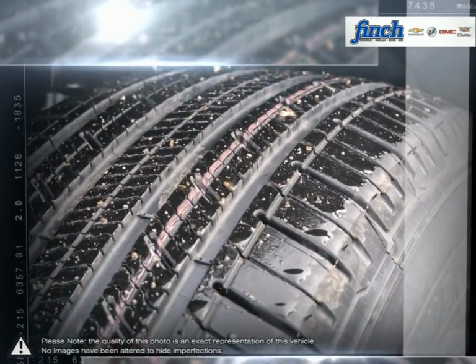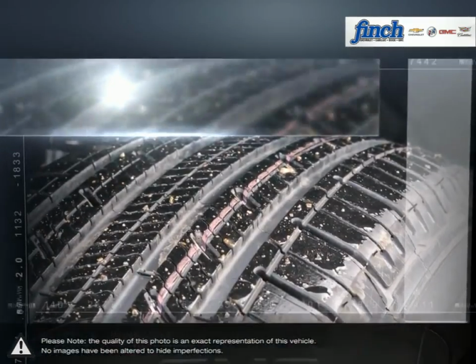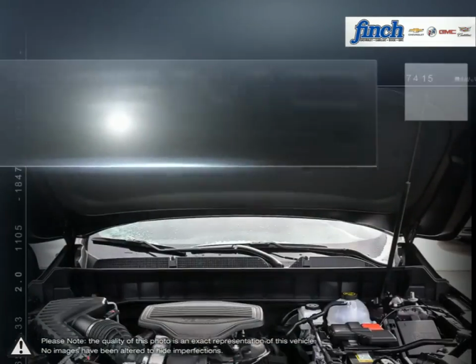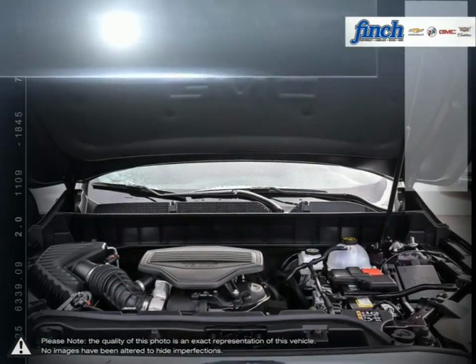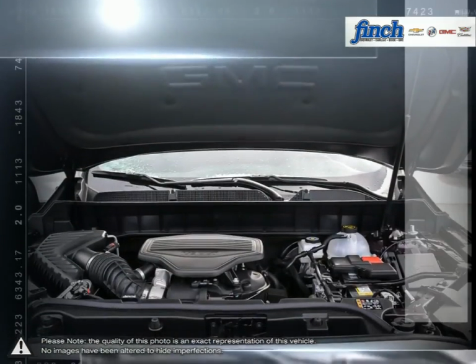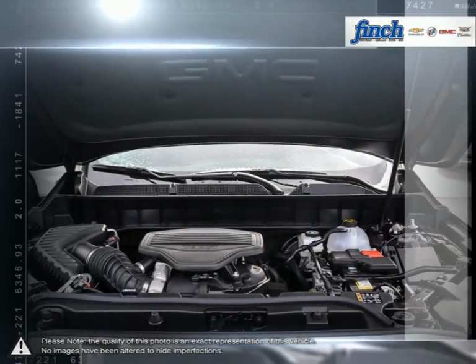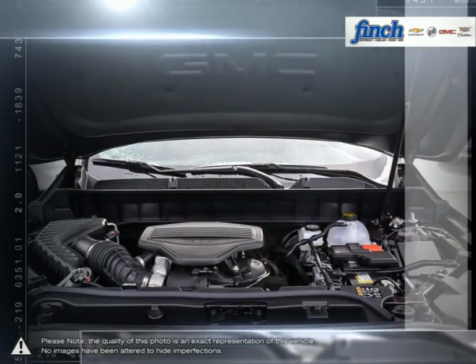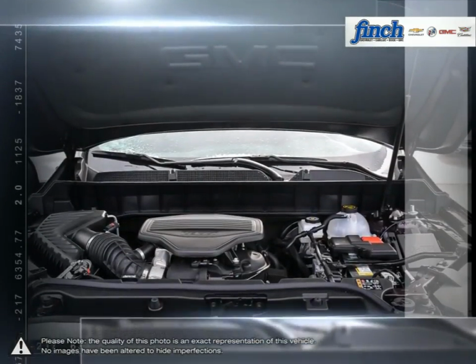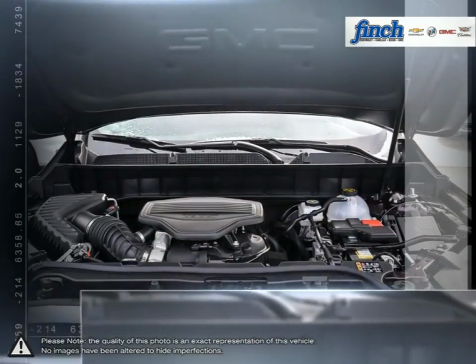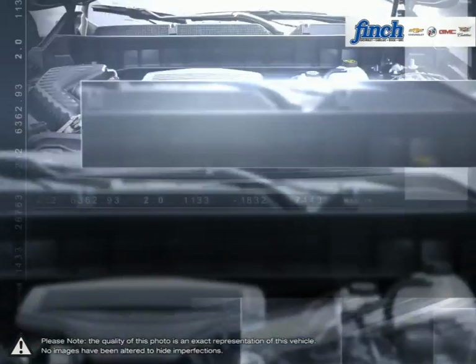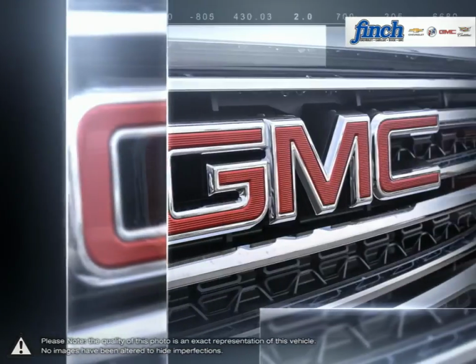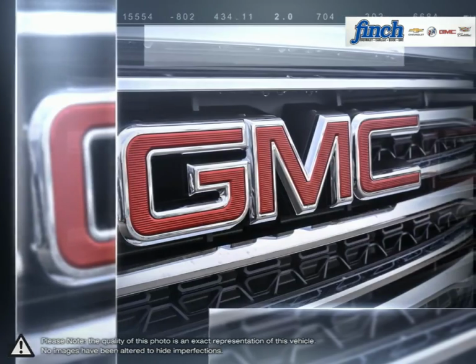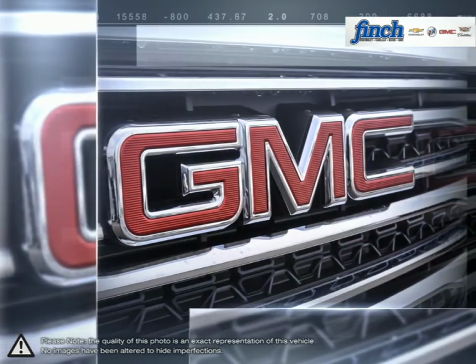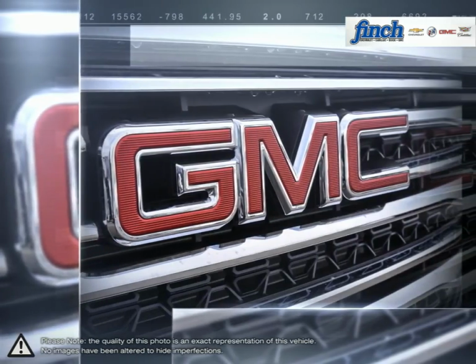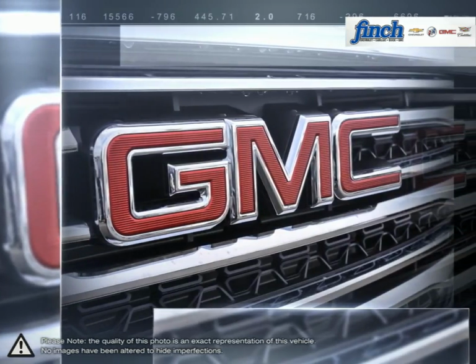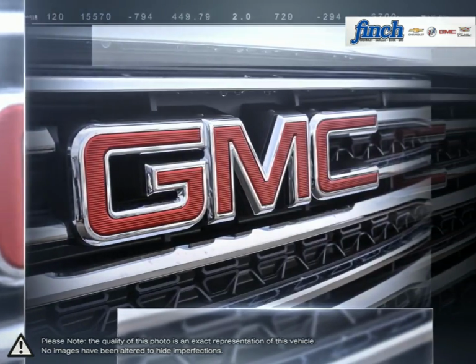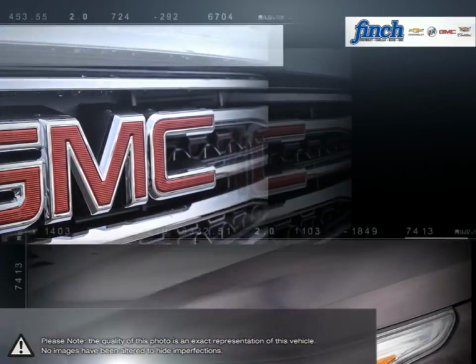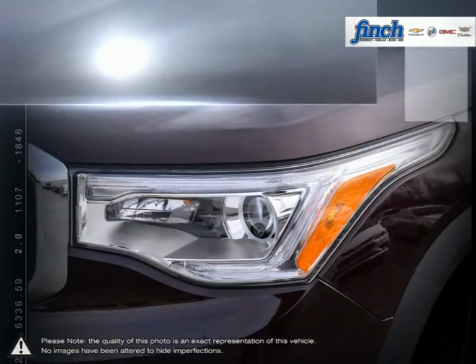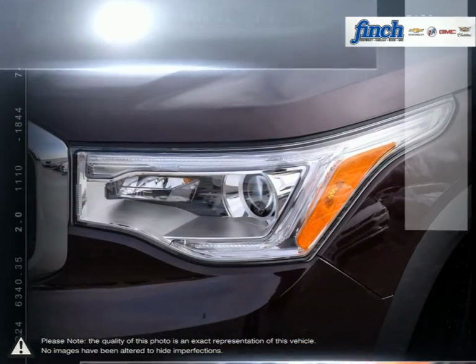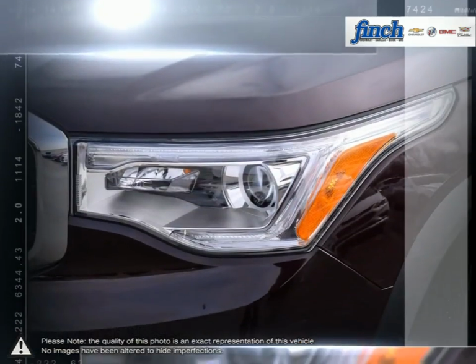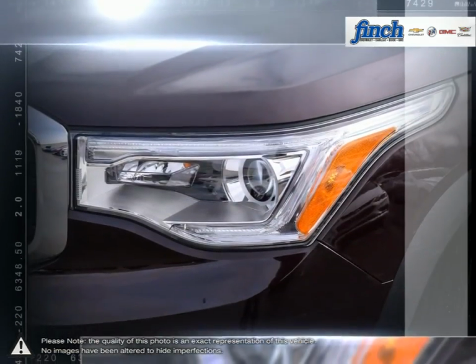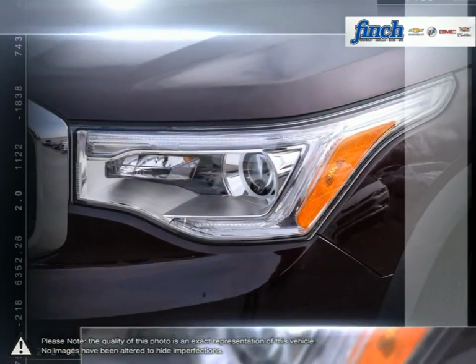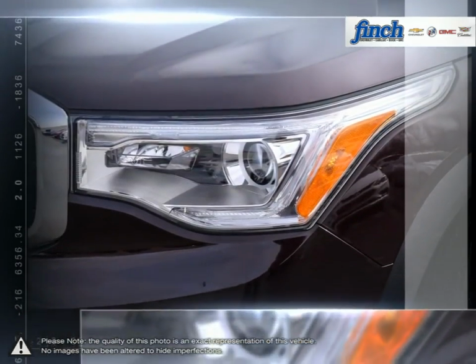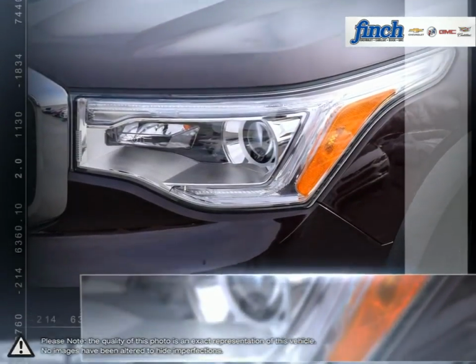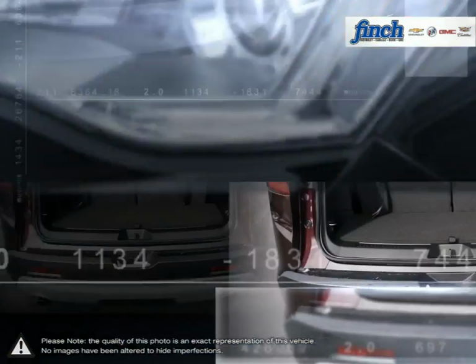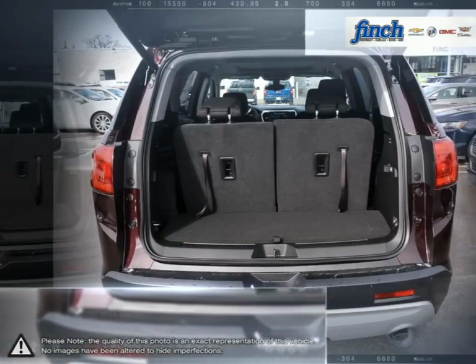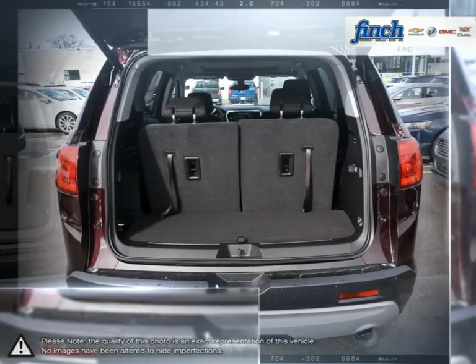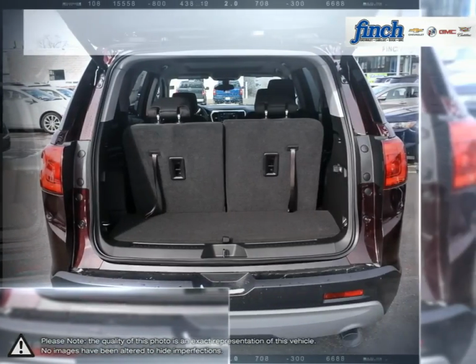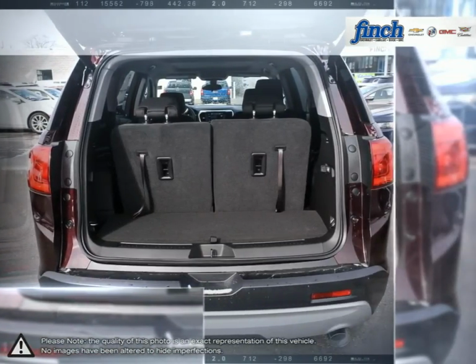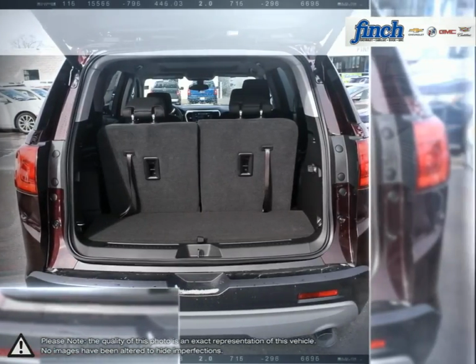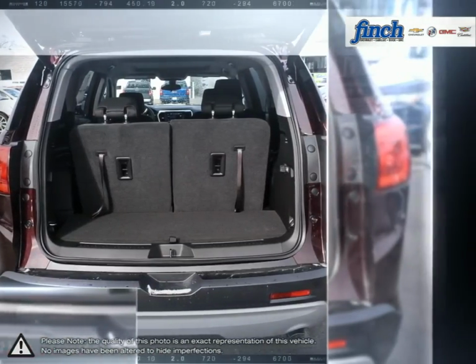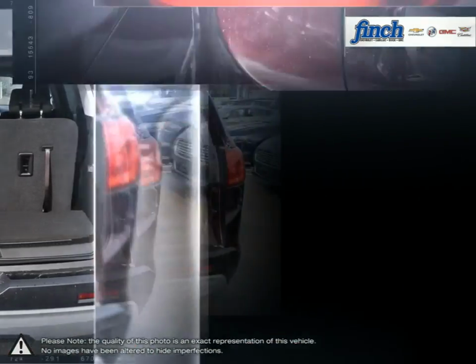Comfortable seating for up to eight passengers, ample storage for lots of cargo, impressive towing capability and still room for many surprising features. The Acadia luxury crossover SUV truly has it all.